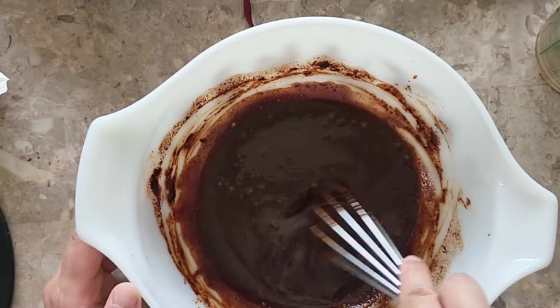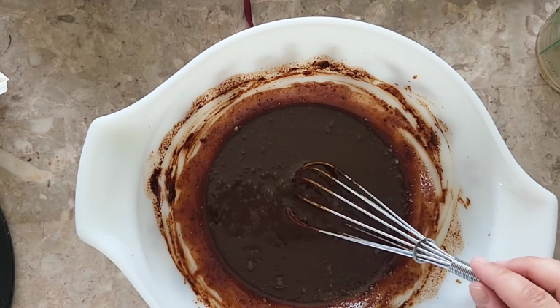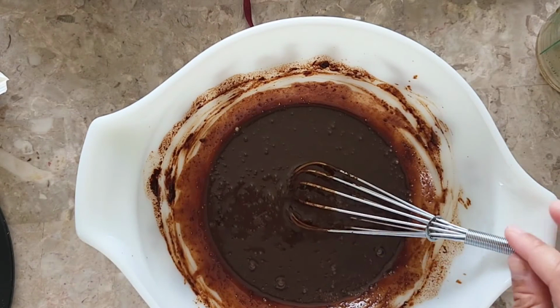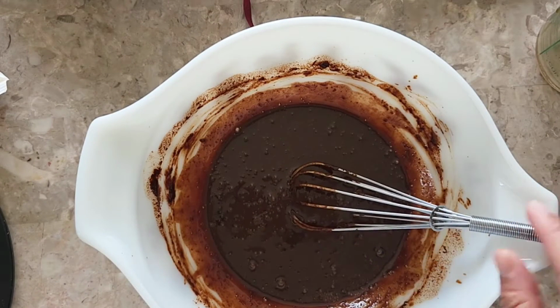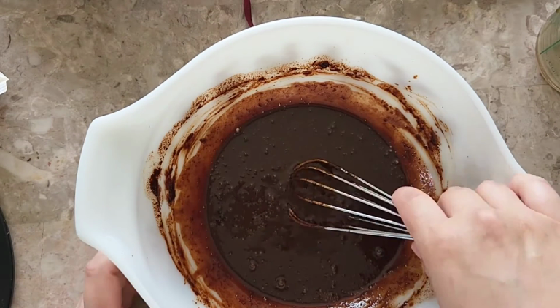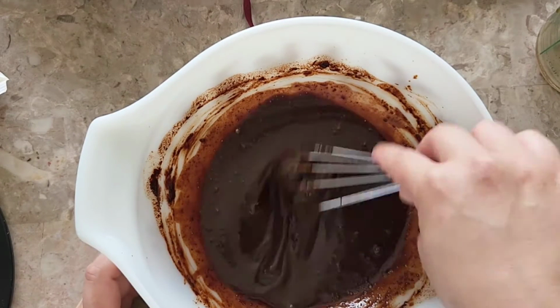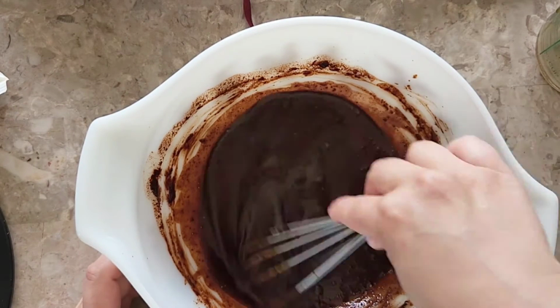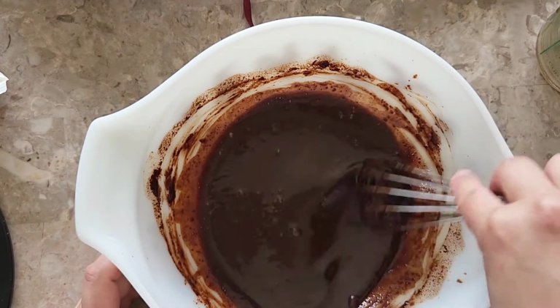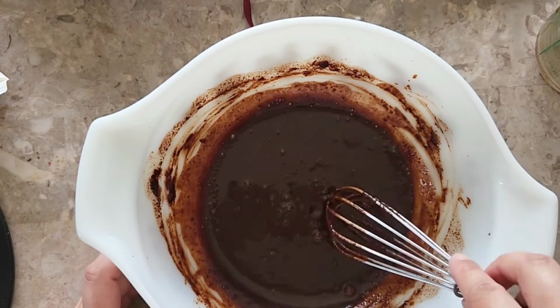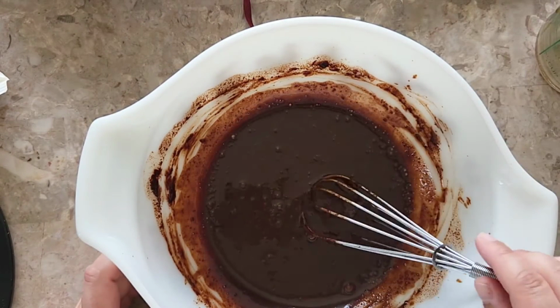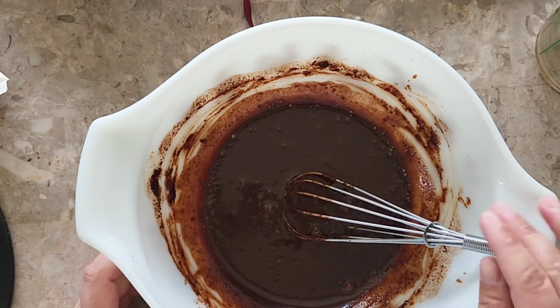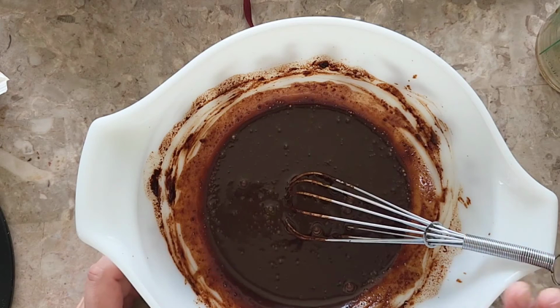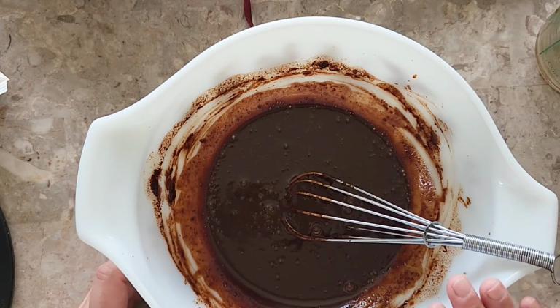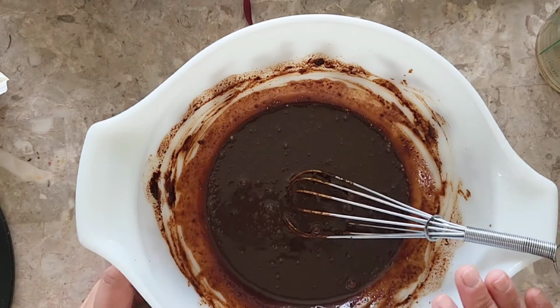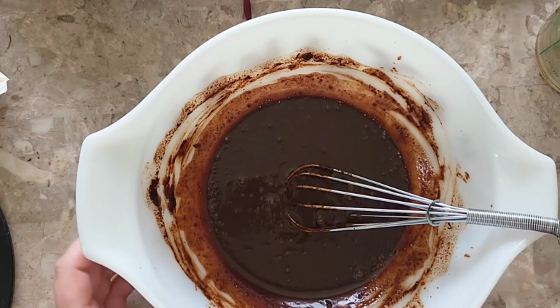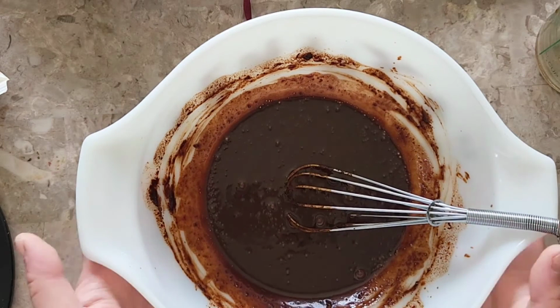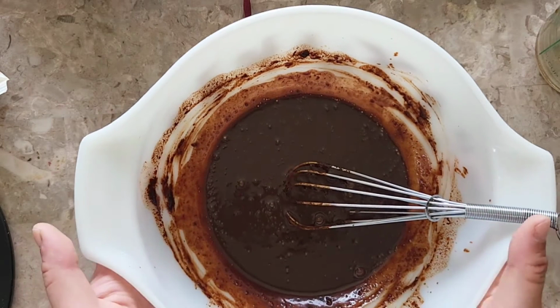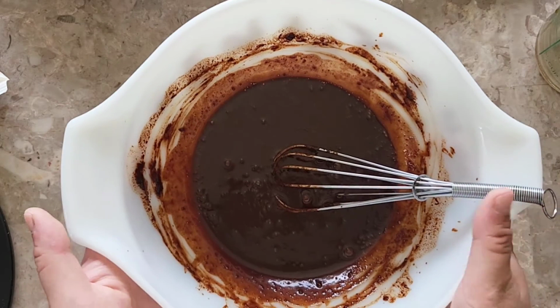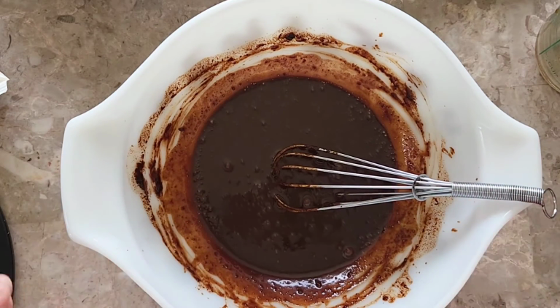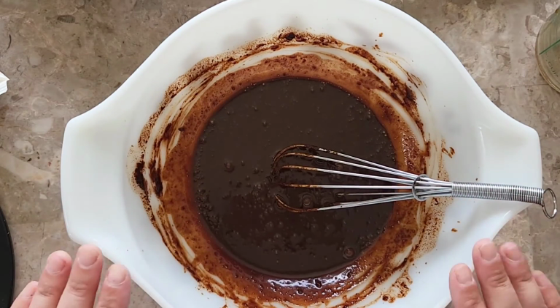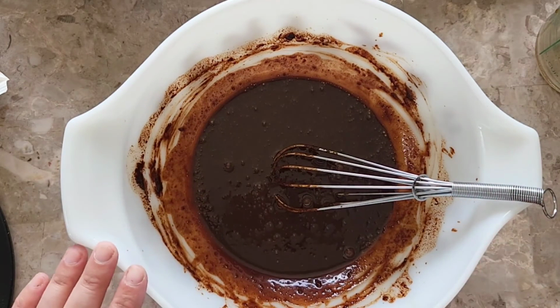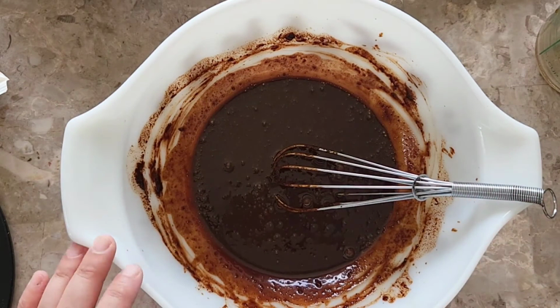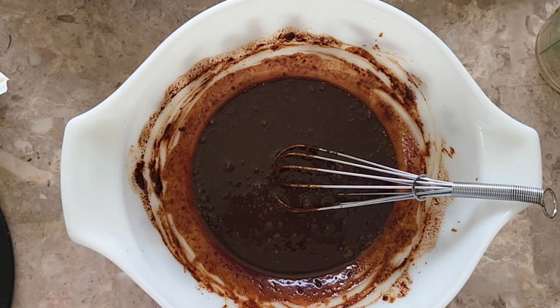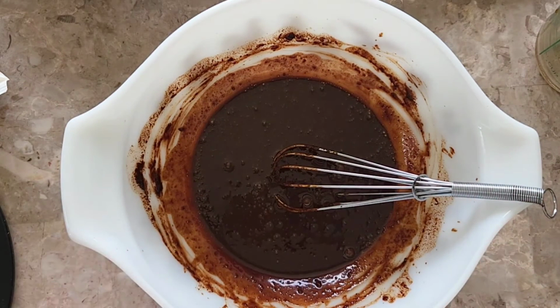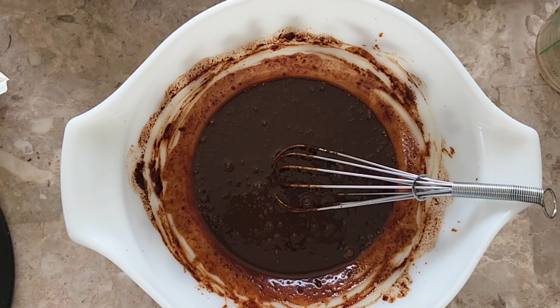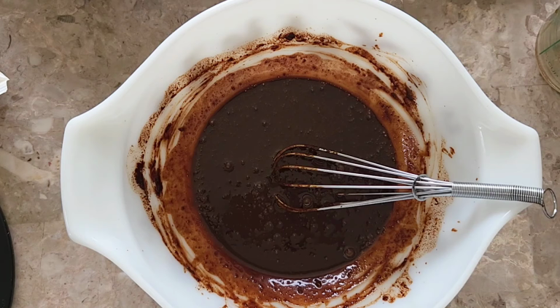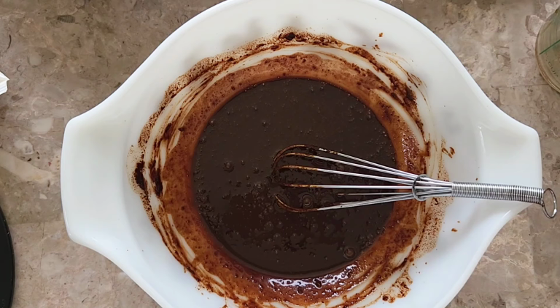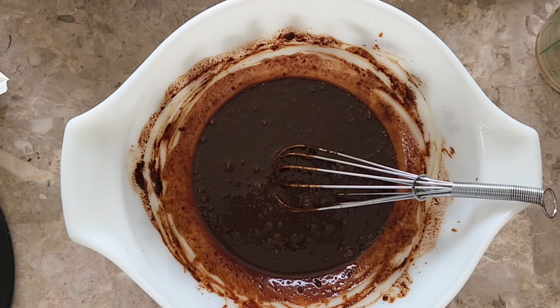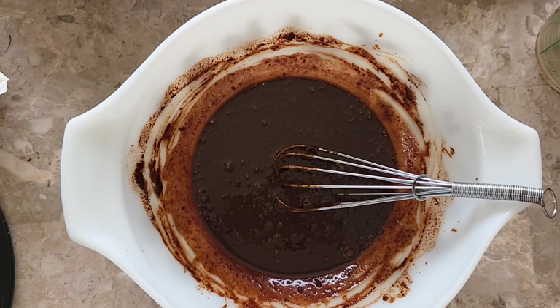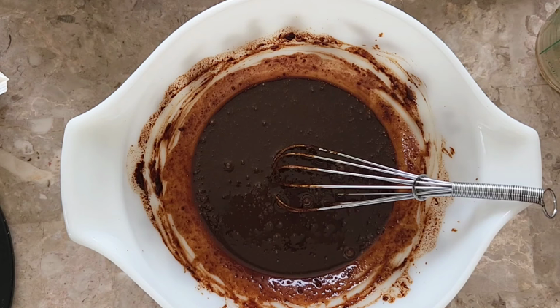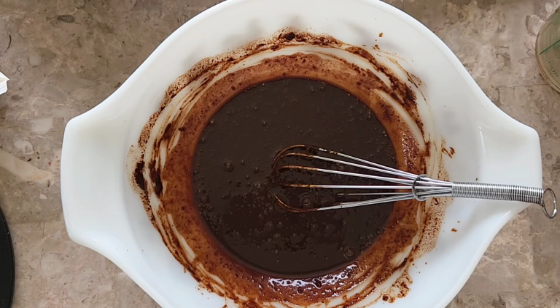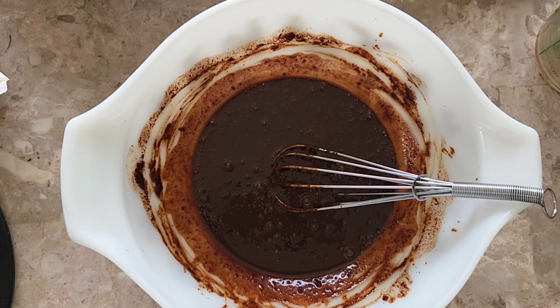Now that this is mixed through and nice and smooth, we want to let it set for our cake filling. But if your cottage food law allows it, then you can add half a tablespoon of salted butter.